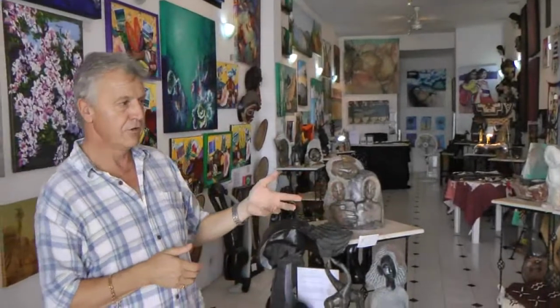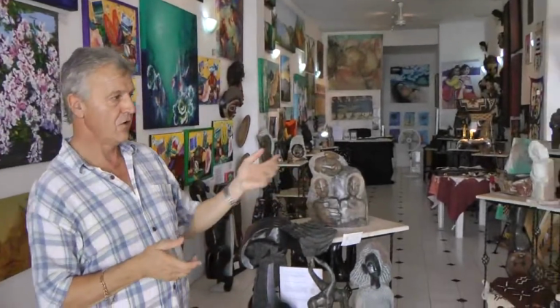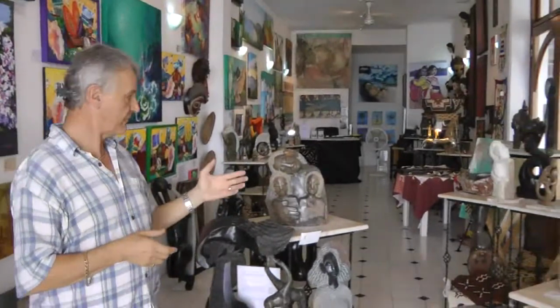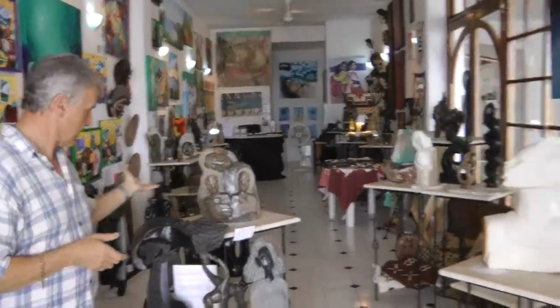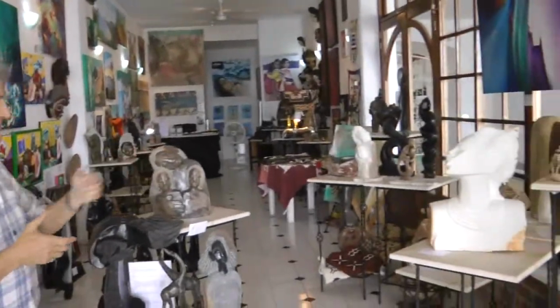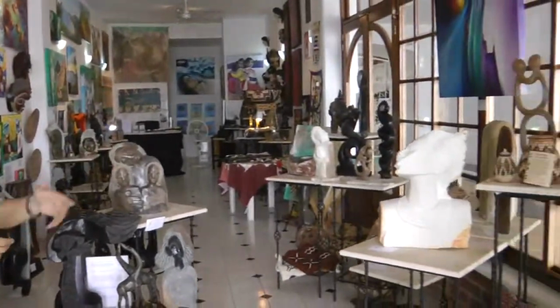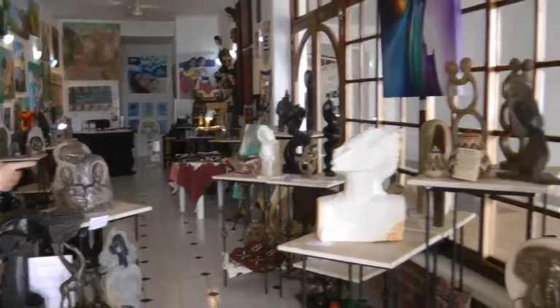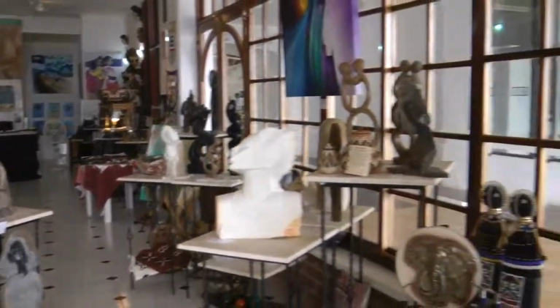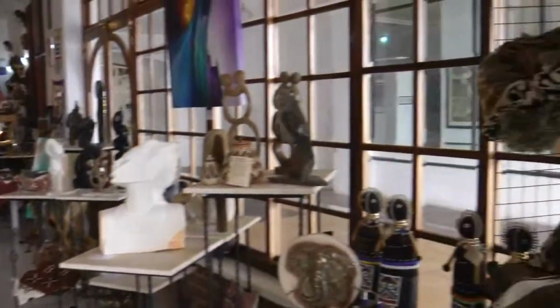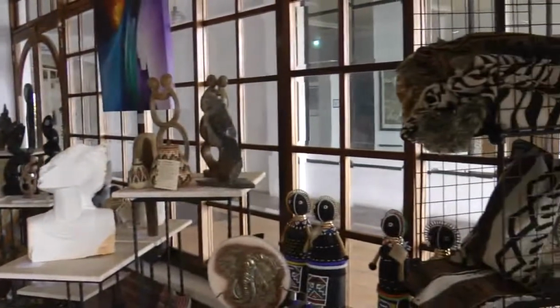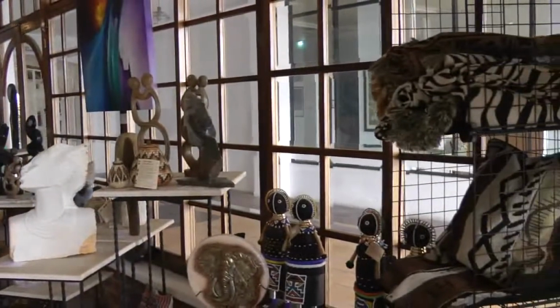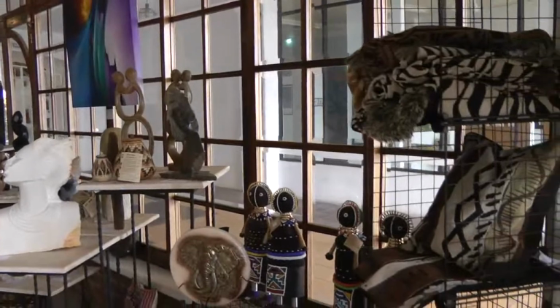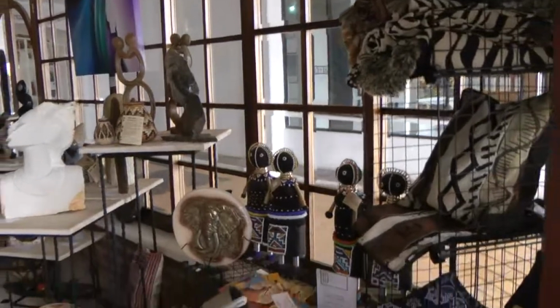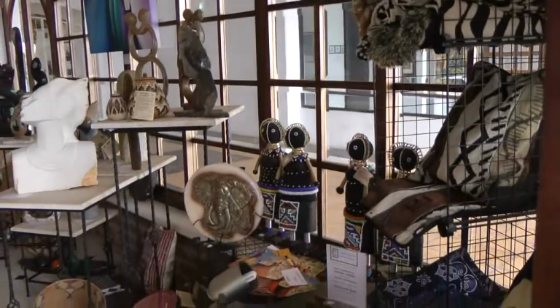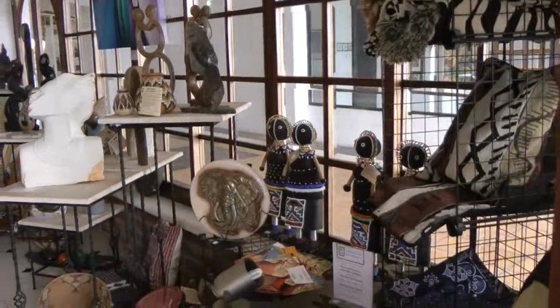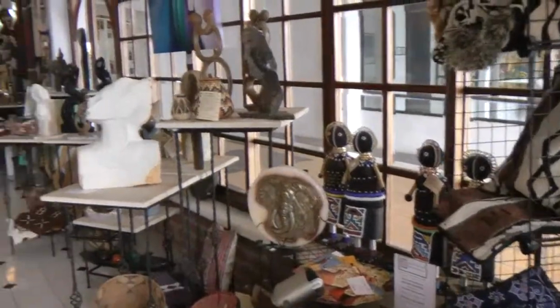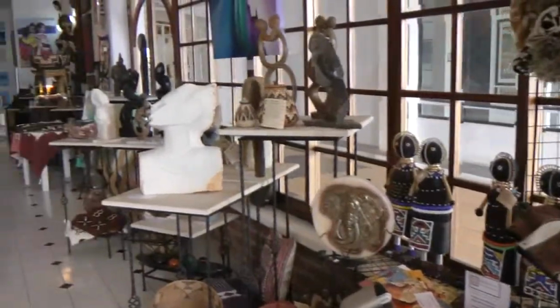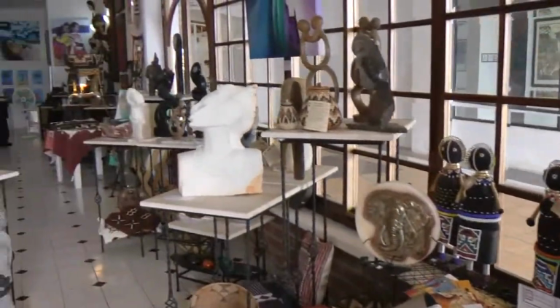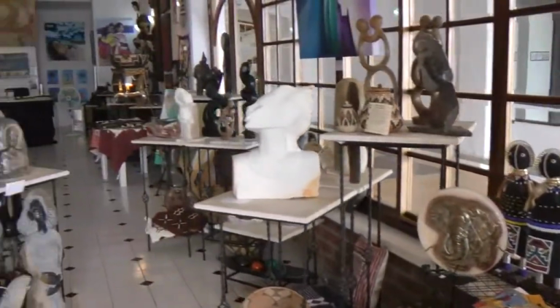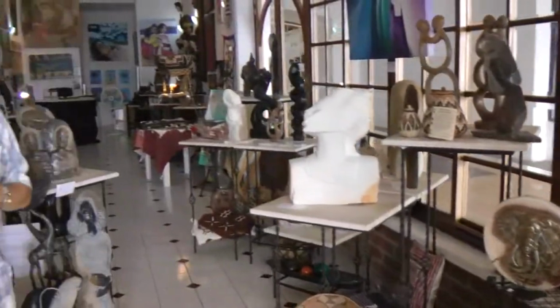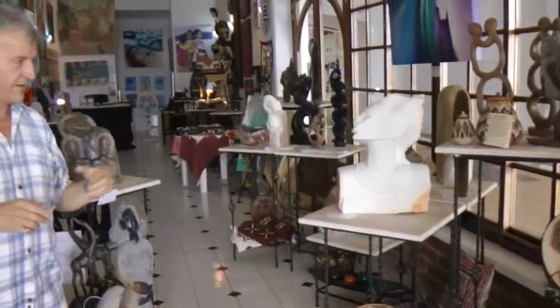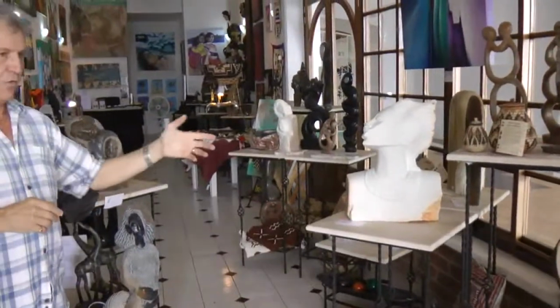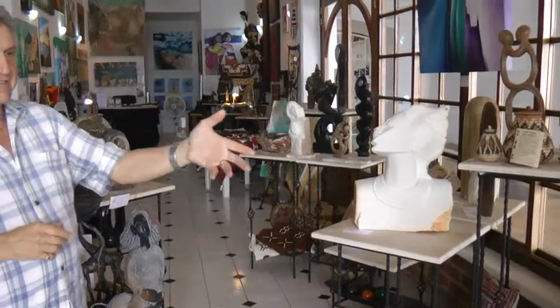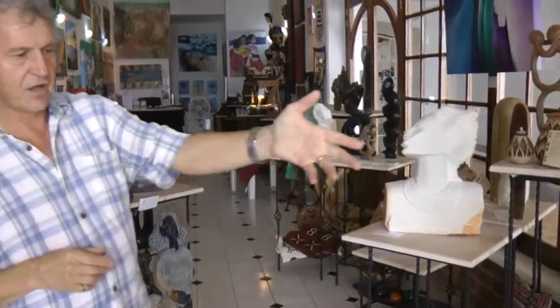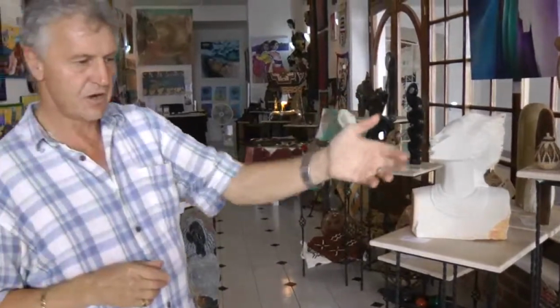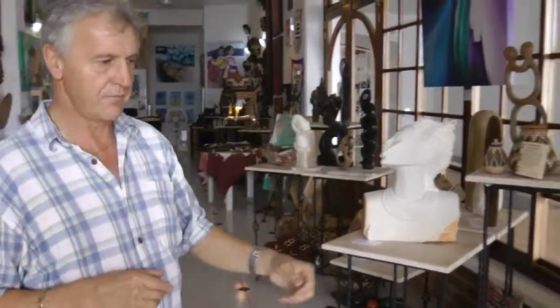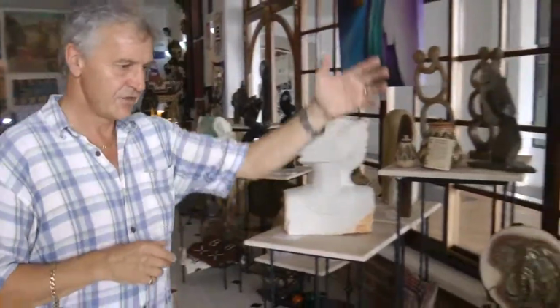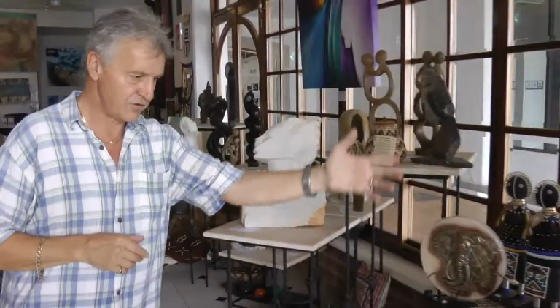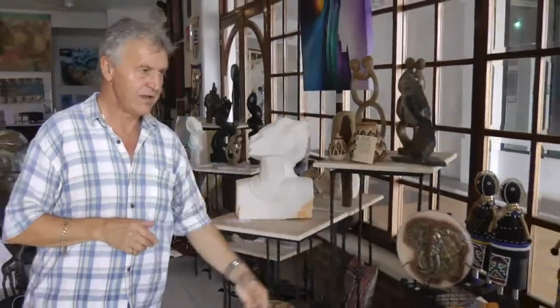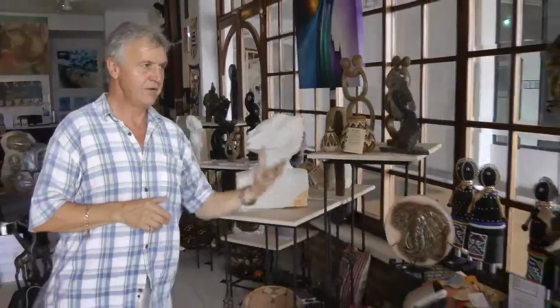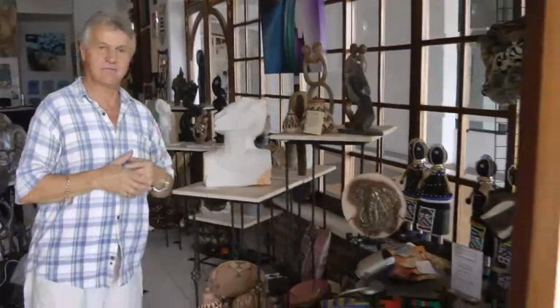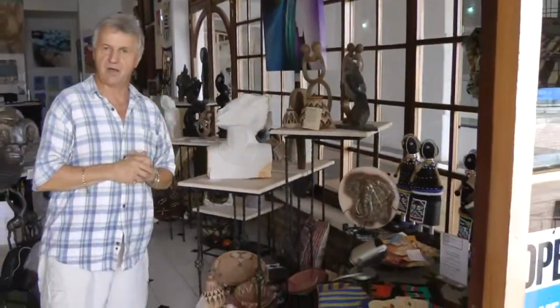We have beautiful work from Zimbabwe. Our sculpture comes out of southern Africa, the Zimbabwe area. Also our textiles, which are from southern Africa as well — very unique, very bright.